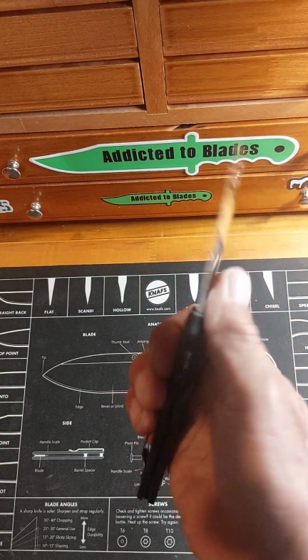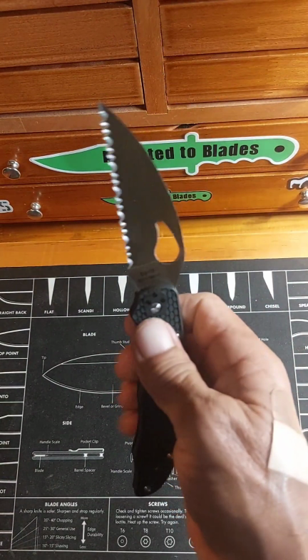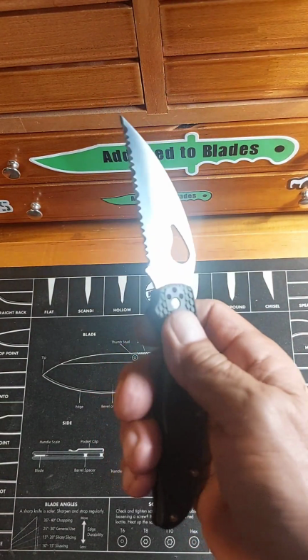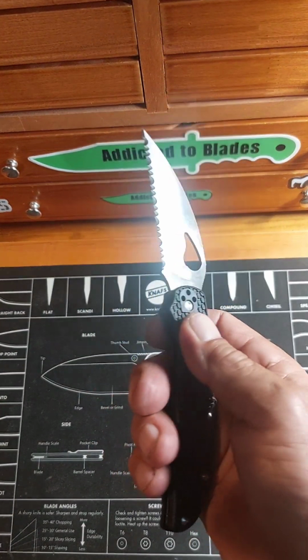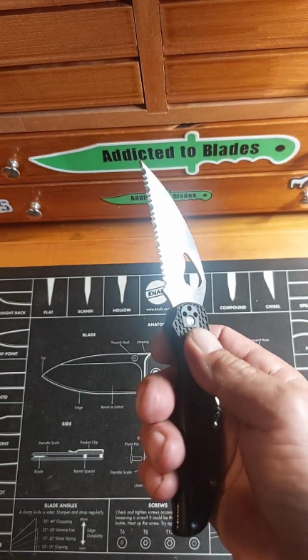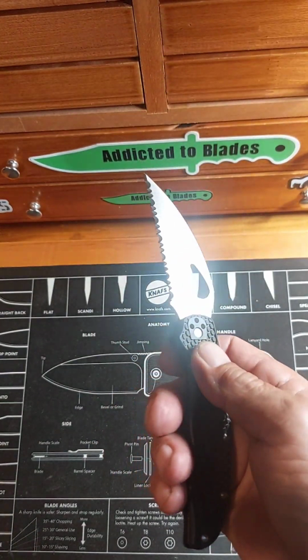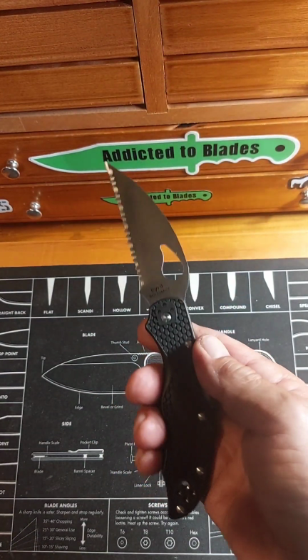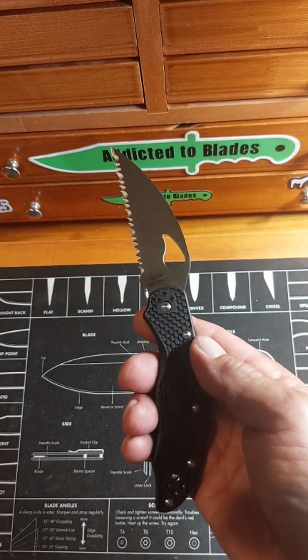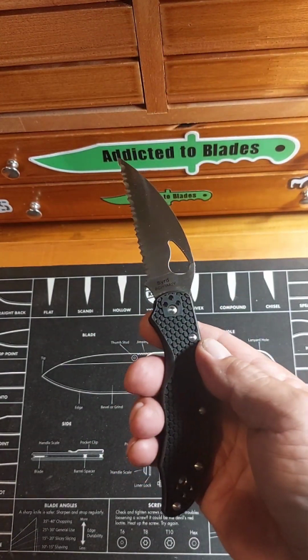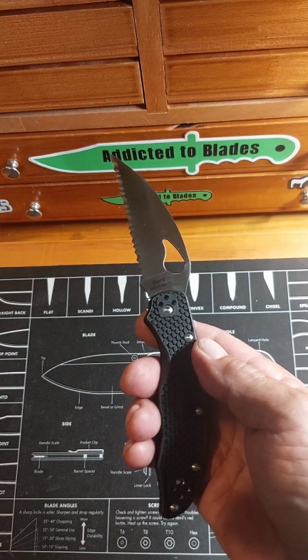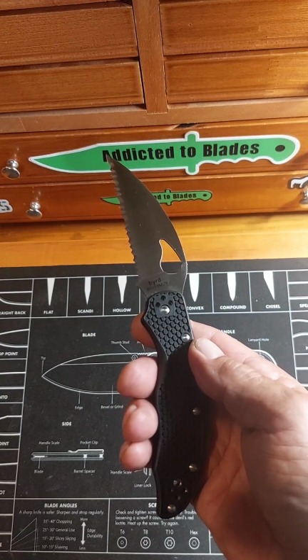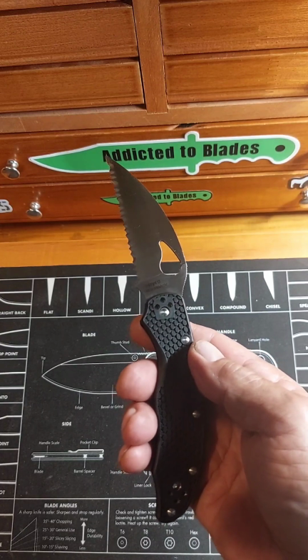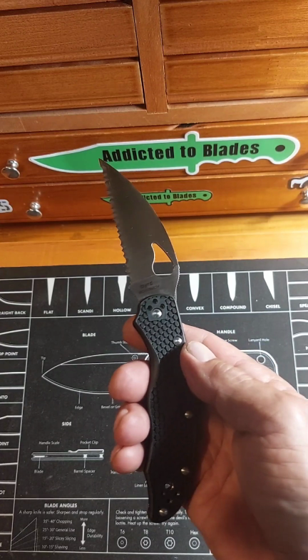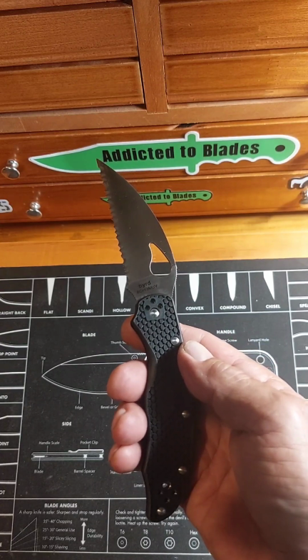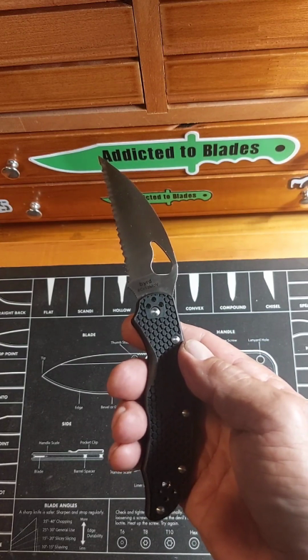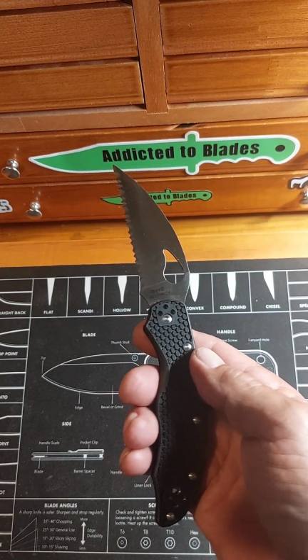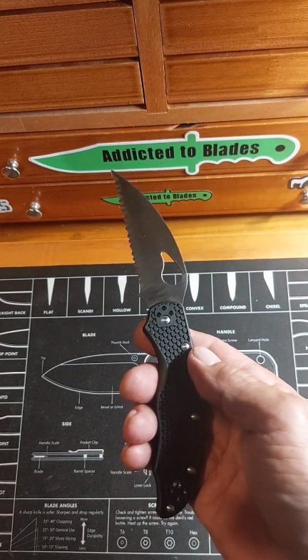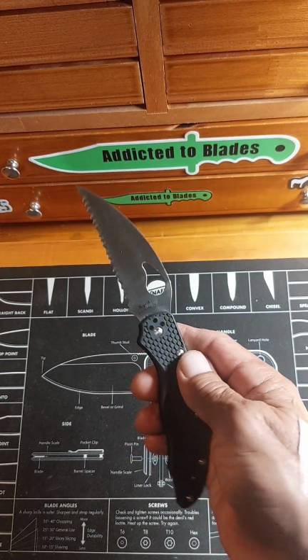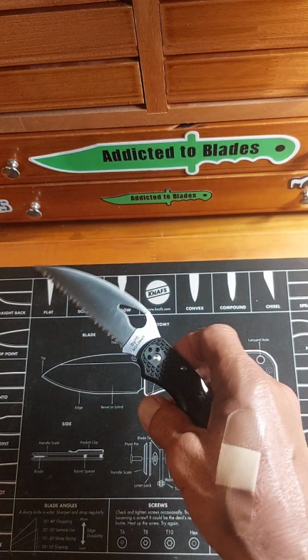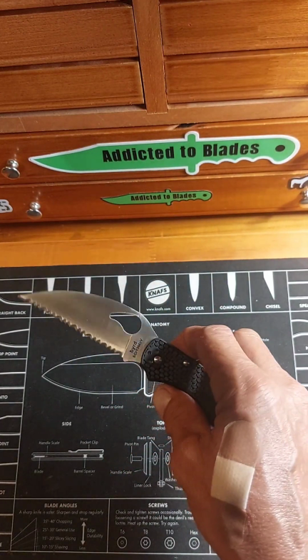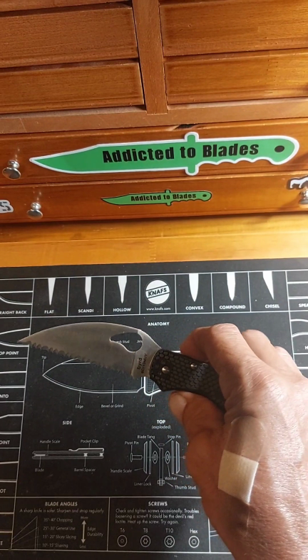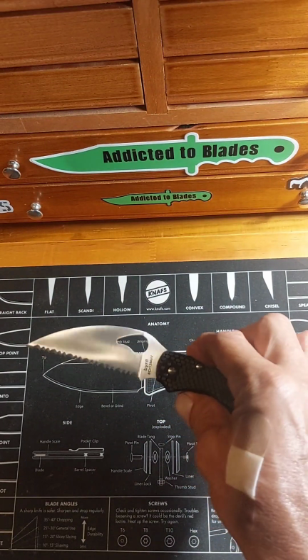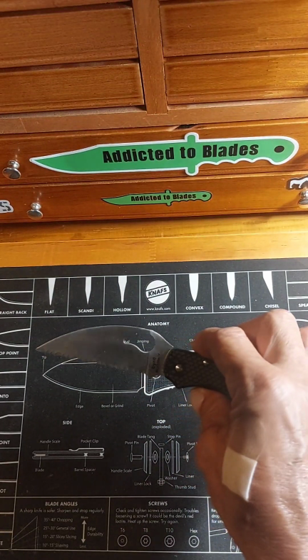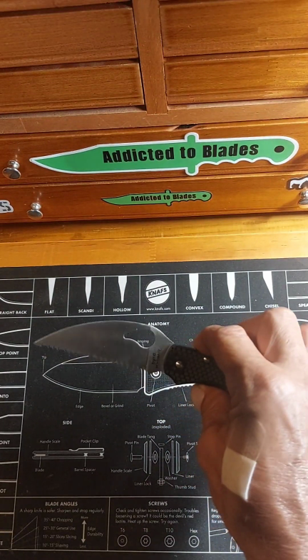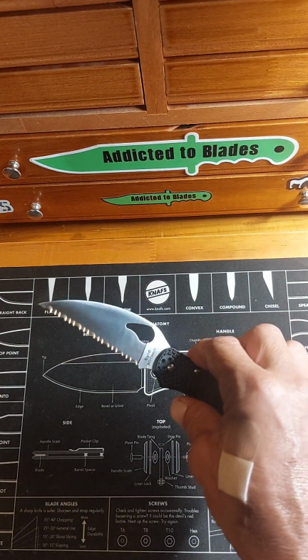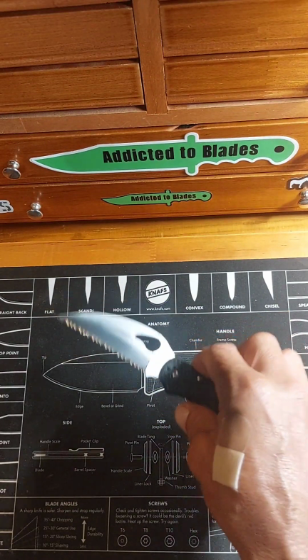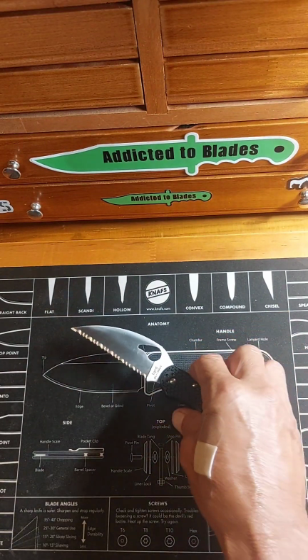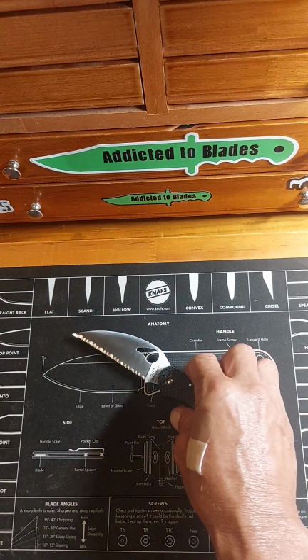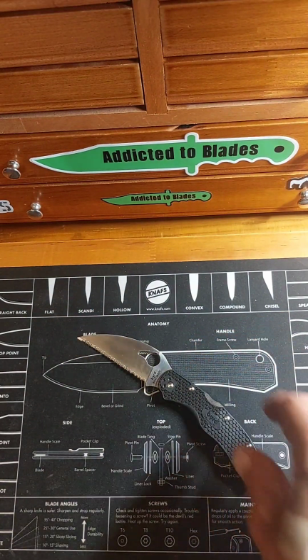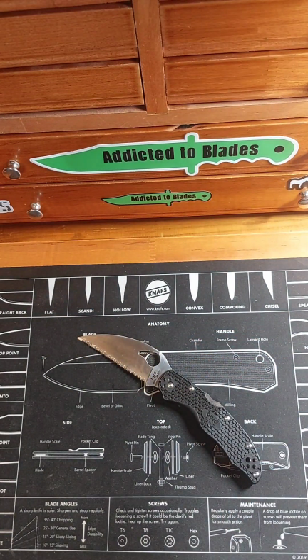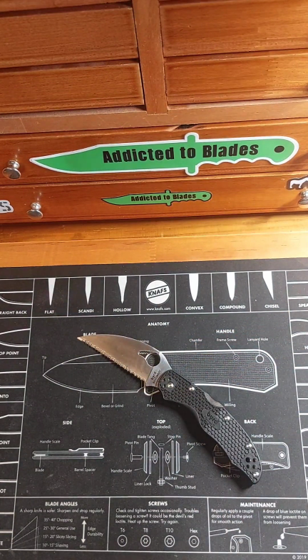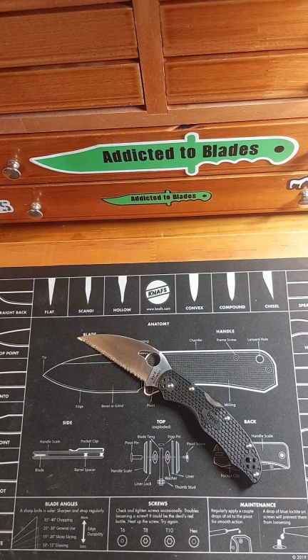25 bucks, man — can't beat it. This thing is so sharp, so wicked. Go get you one. Use the code at Smoky Mountain Knifeworks — Big Red's — and get free shipping. Just can't beat free shipping. Thanks for watching, later.